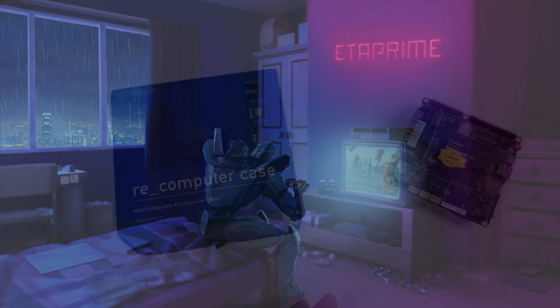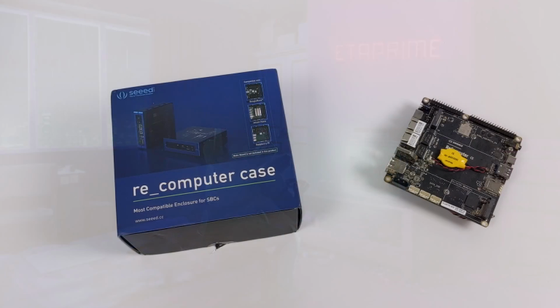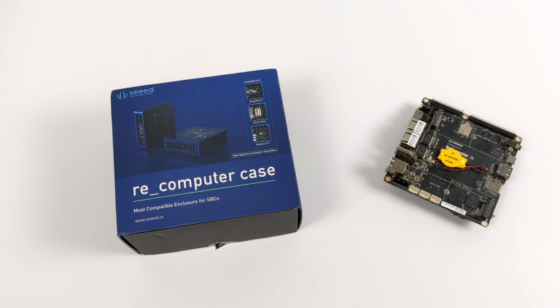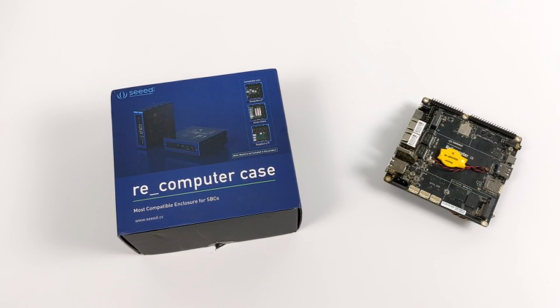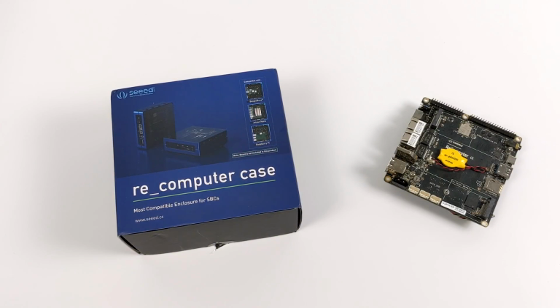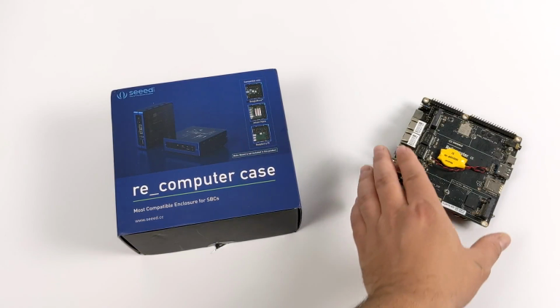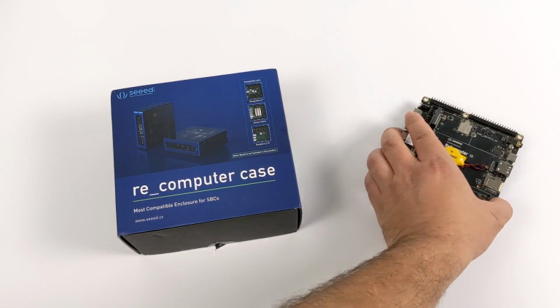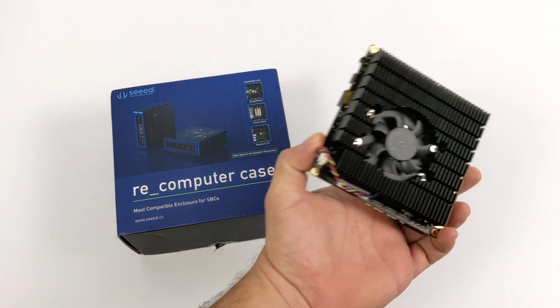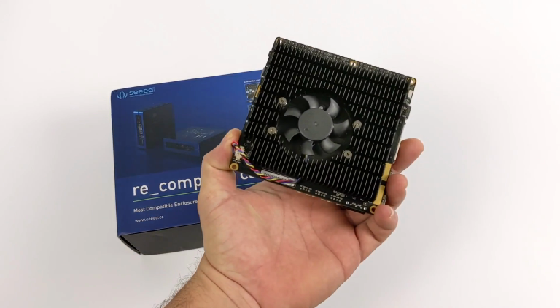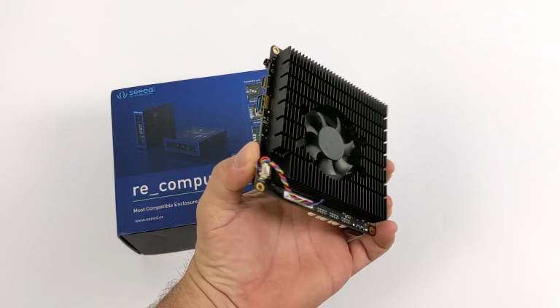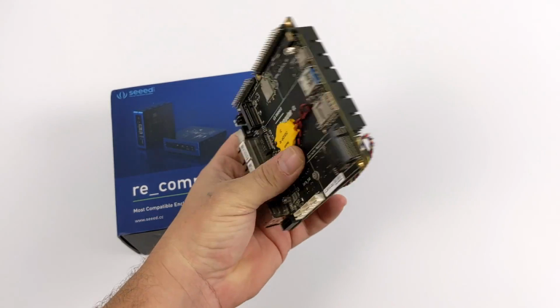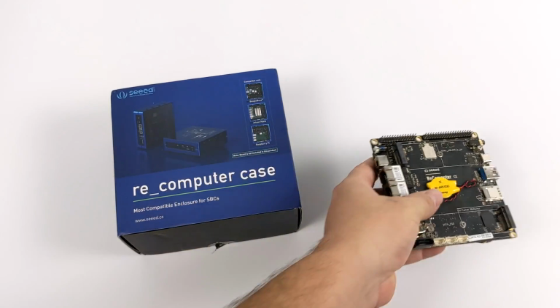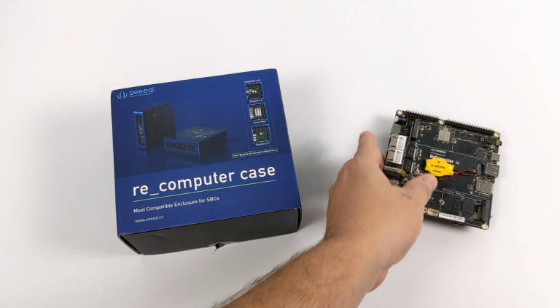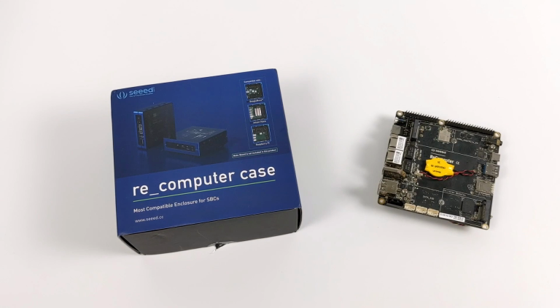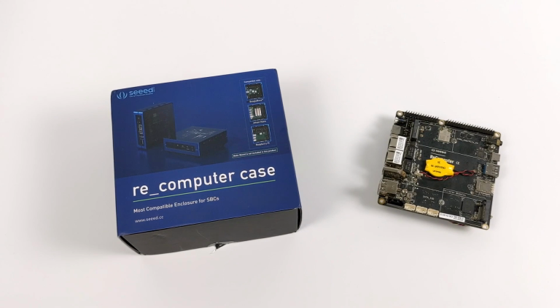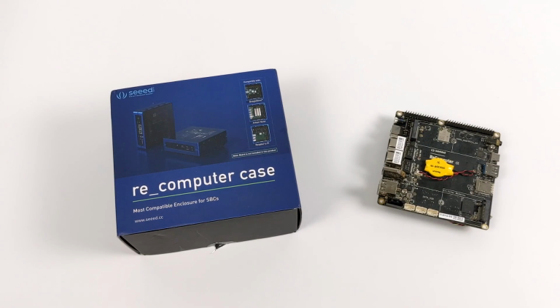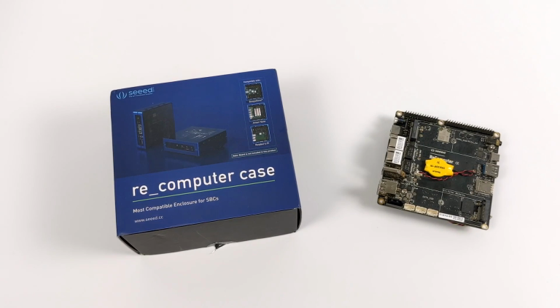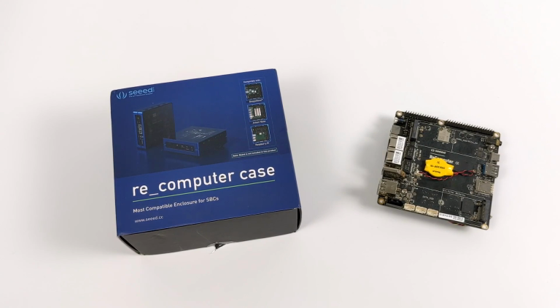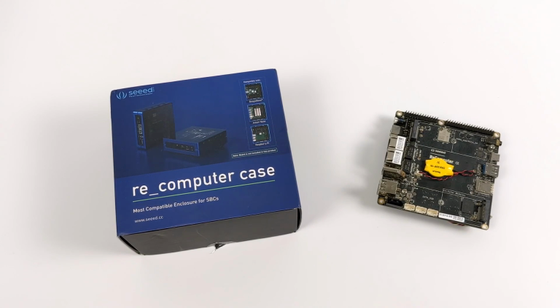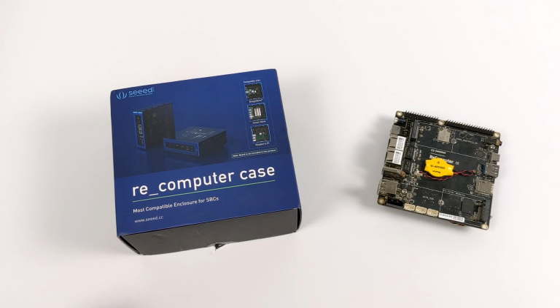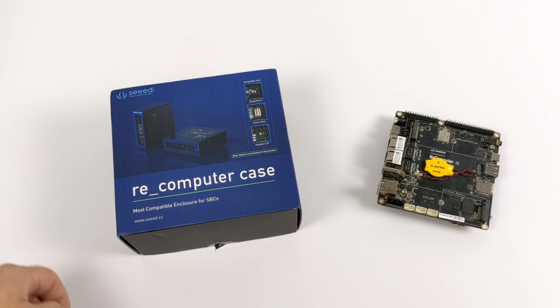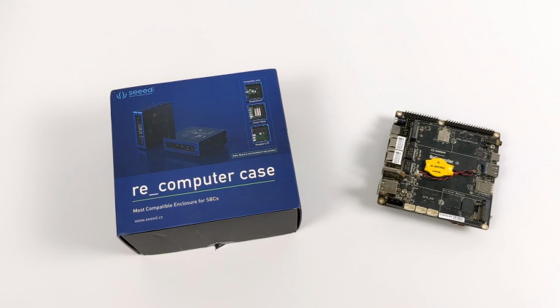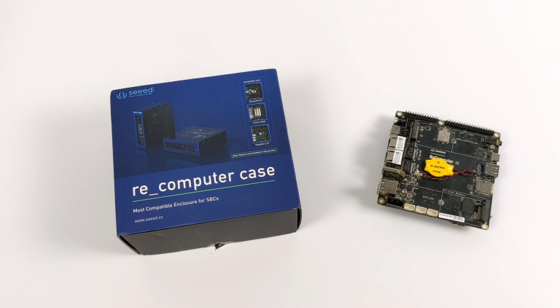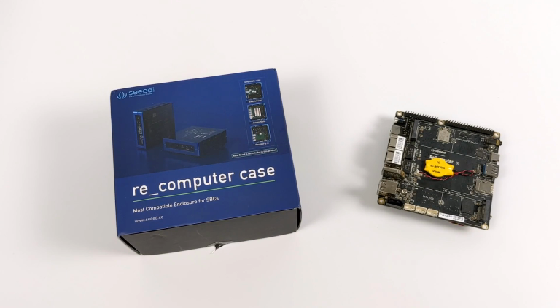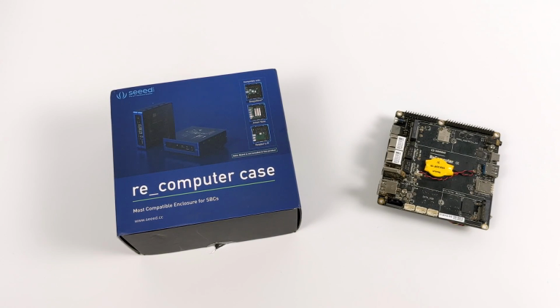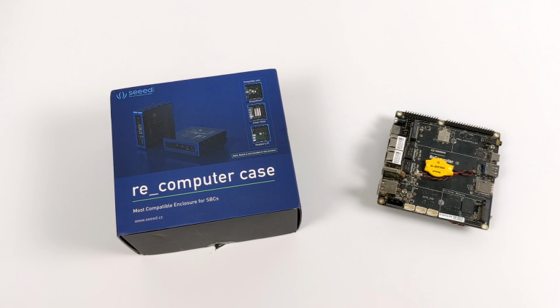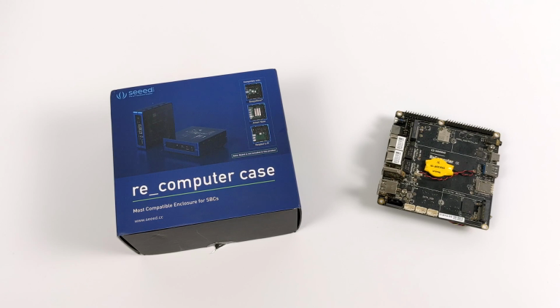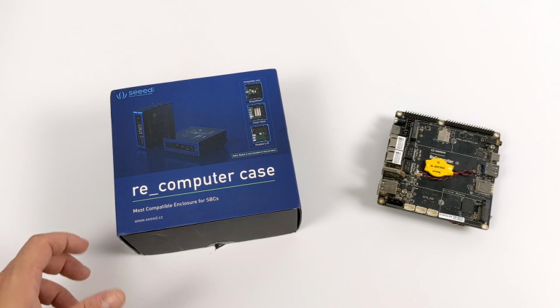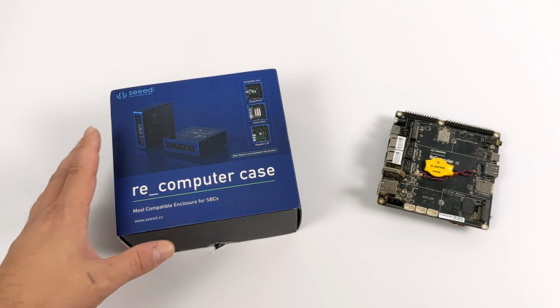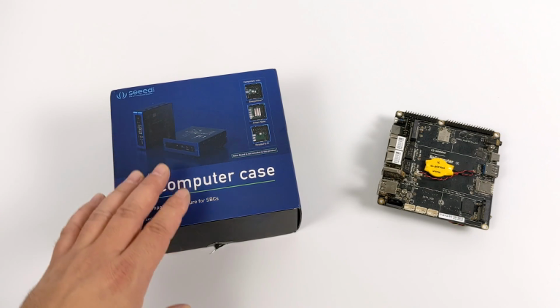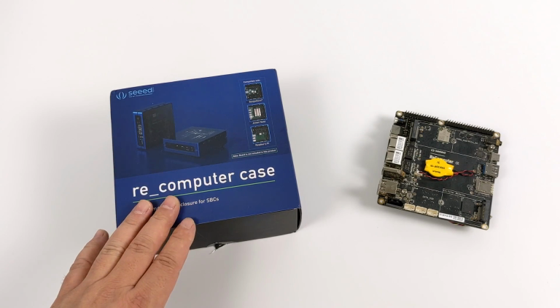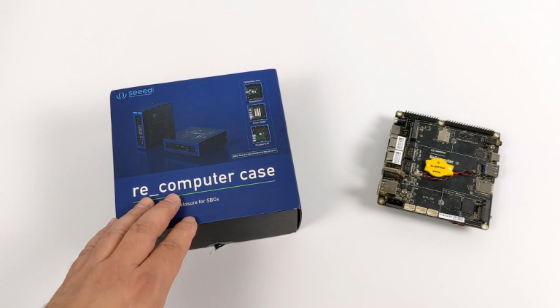What's going on guys? It's ETA Prime back here again. Today we're going to be taking a look at the new case for the Recomputer, otherwise known as the Odyssey x86-J4105, but you'll hear me refer to it as the Recomputer because those are the markings on the board.